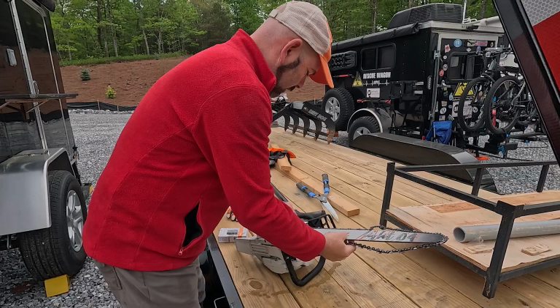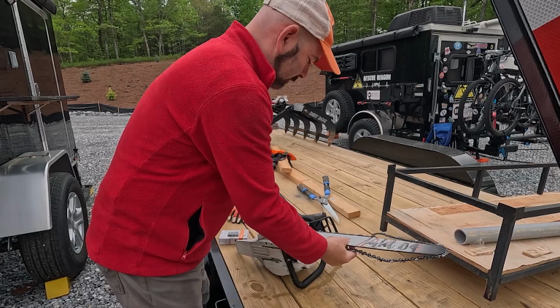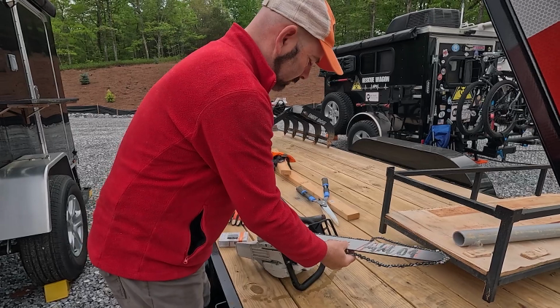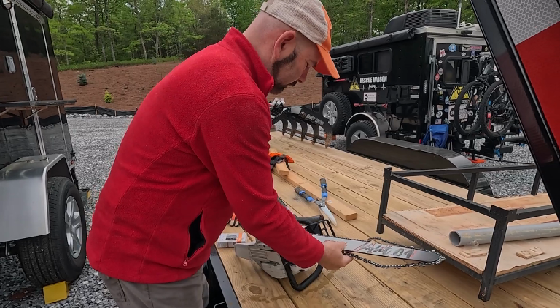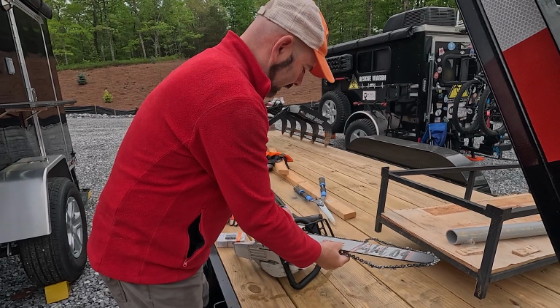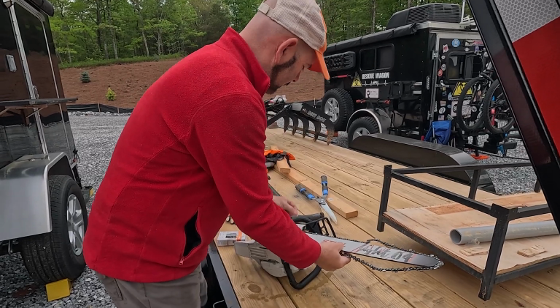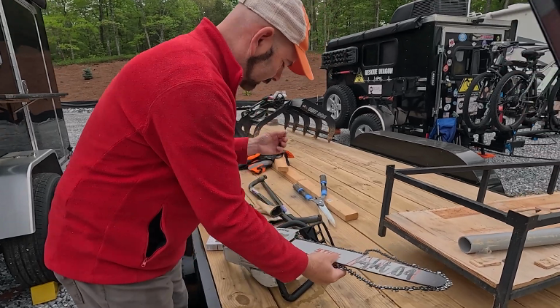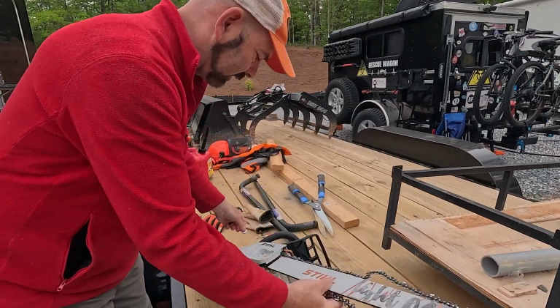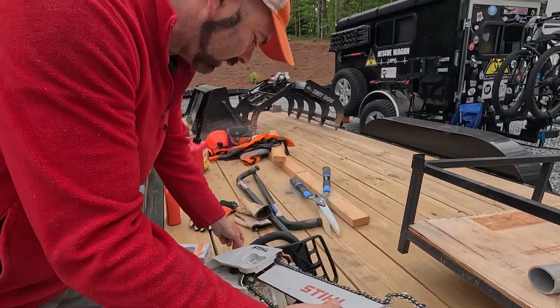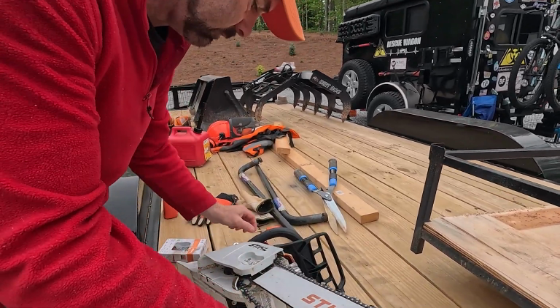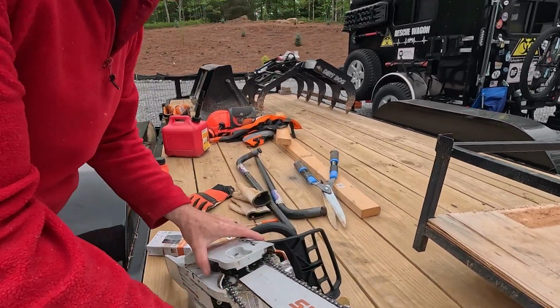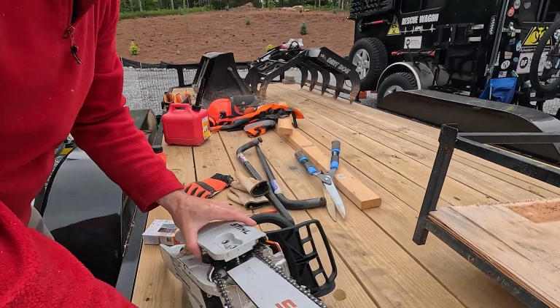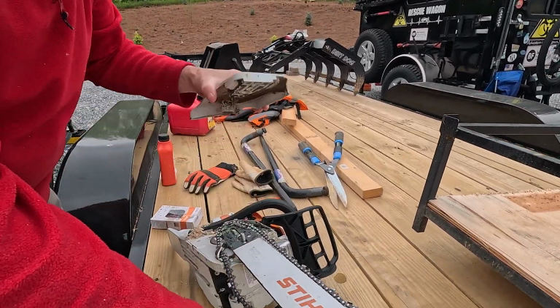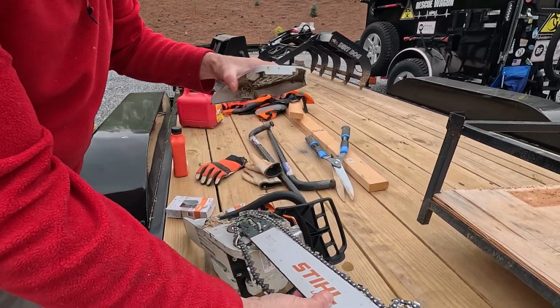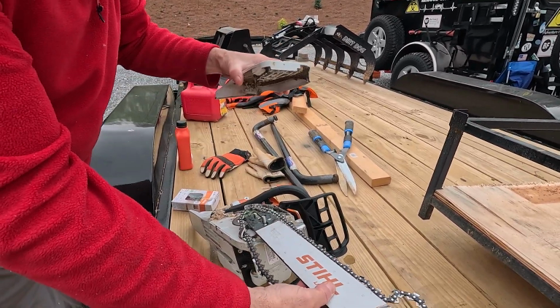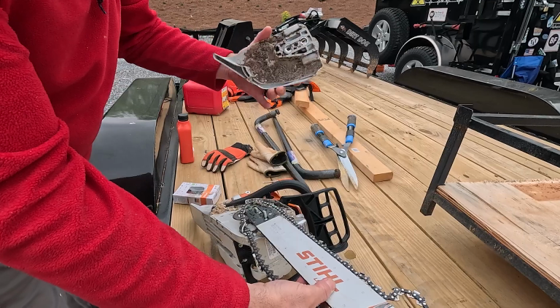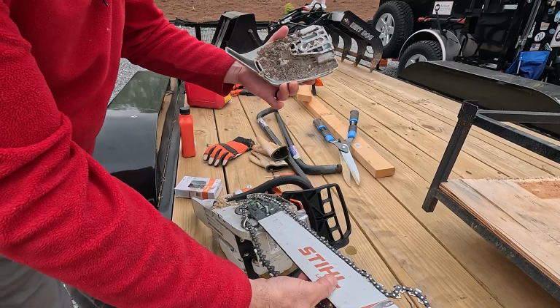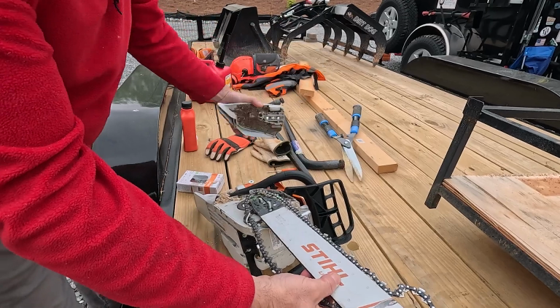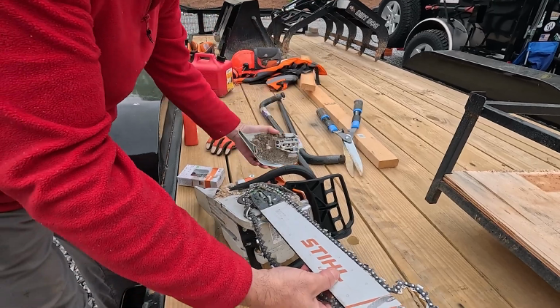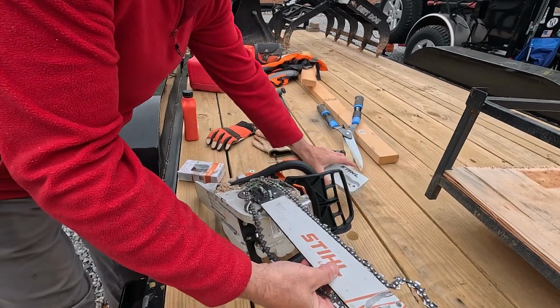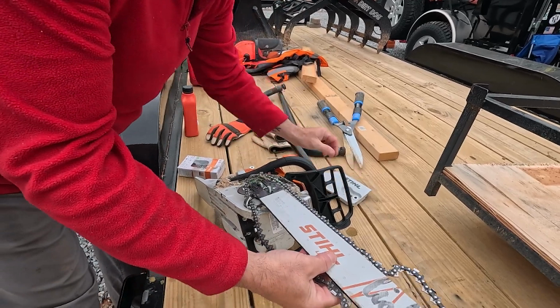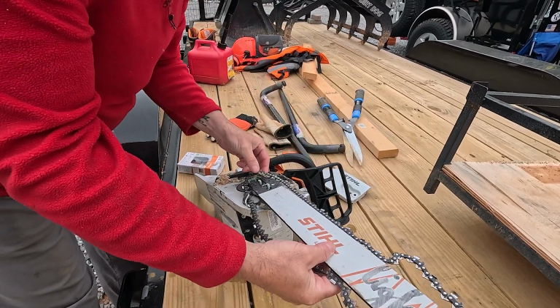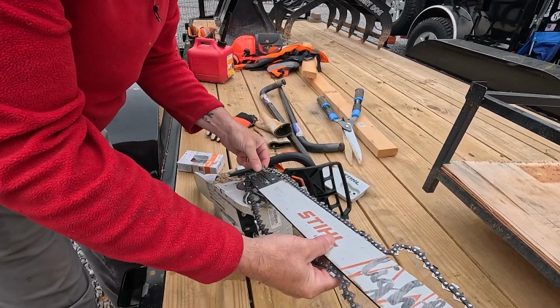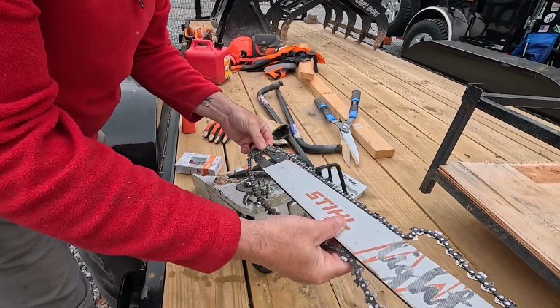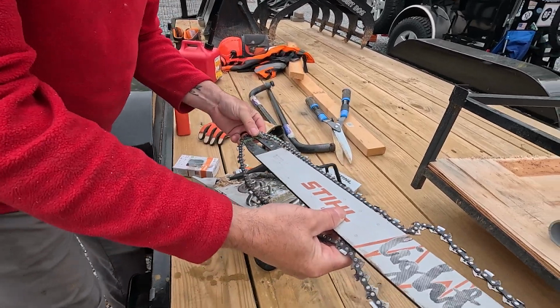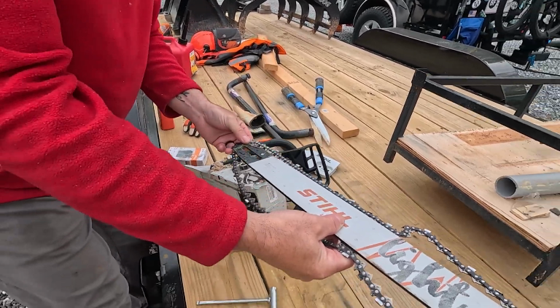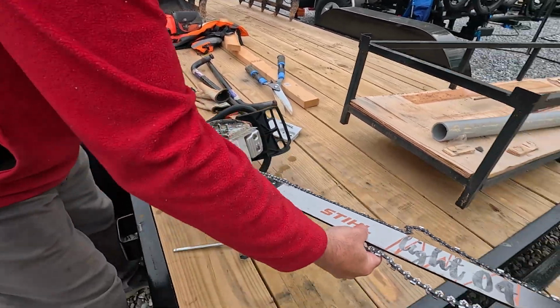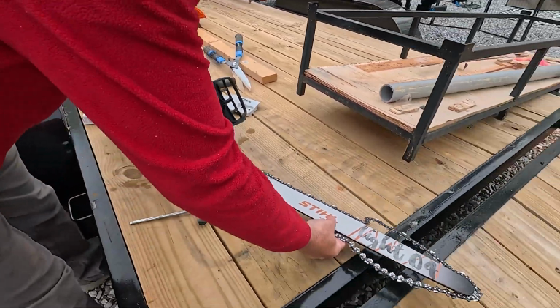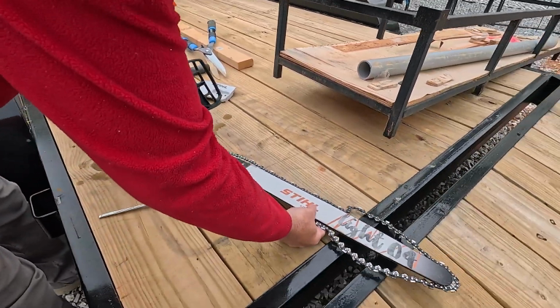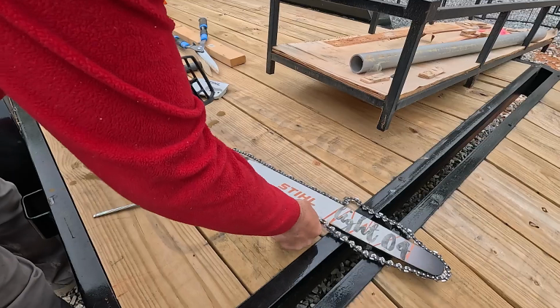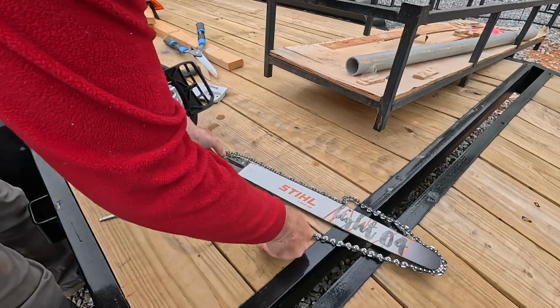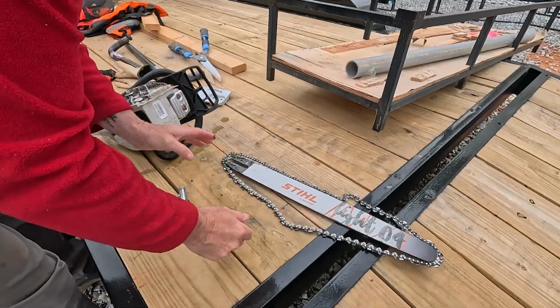I'm going to support the blade with my hand here as I get the second nut off. I'm going to remove this cover and set it down. Then I'm going to take the bar off.